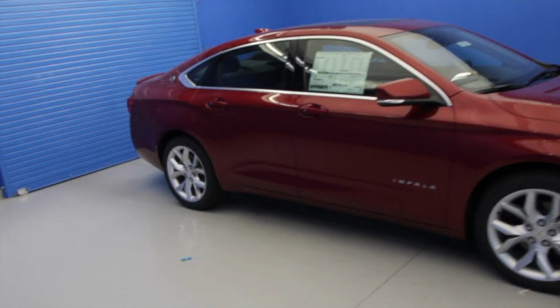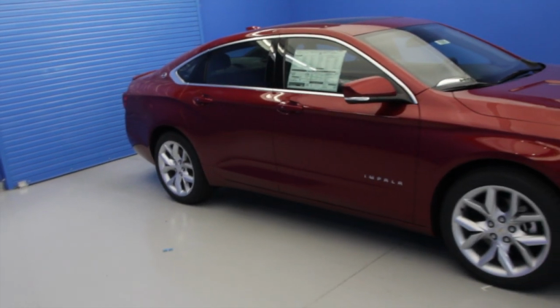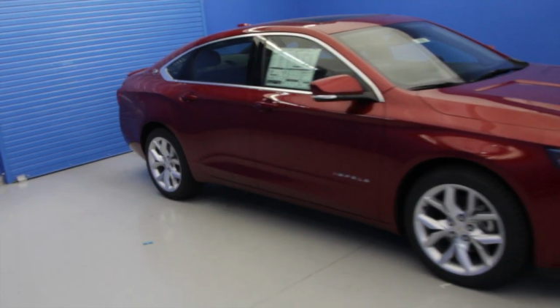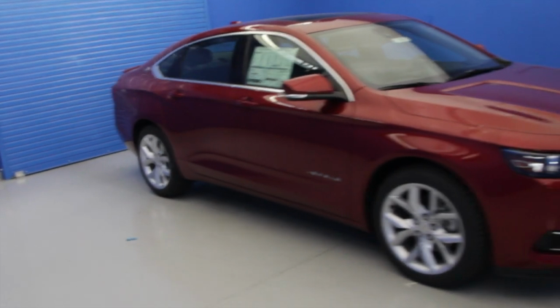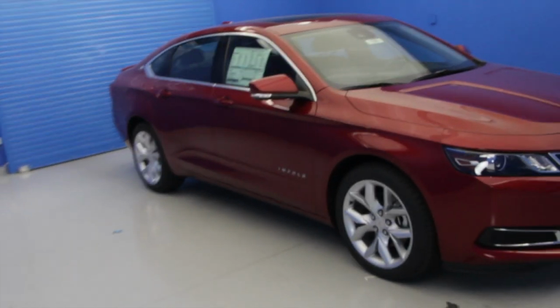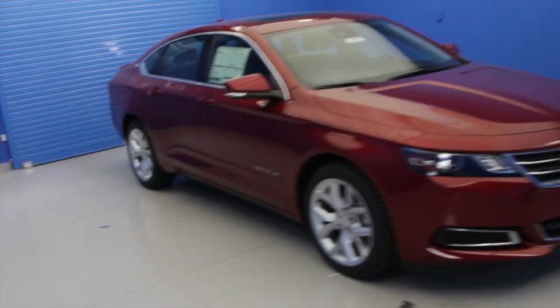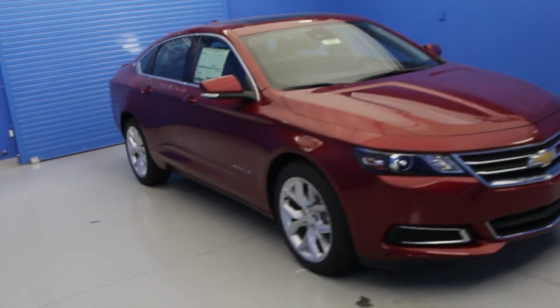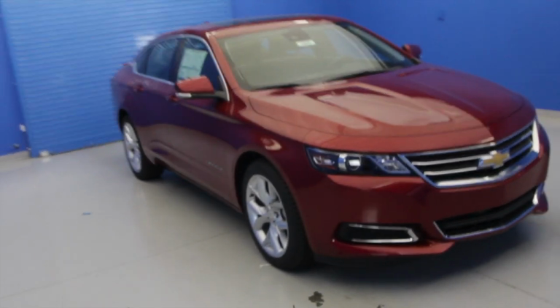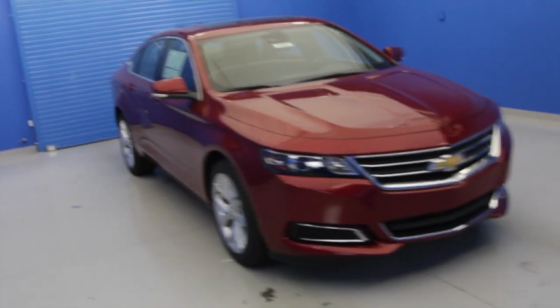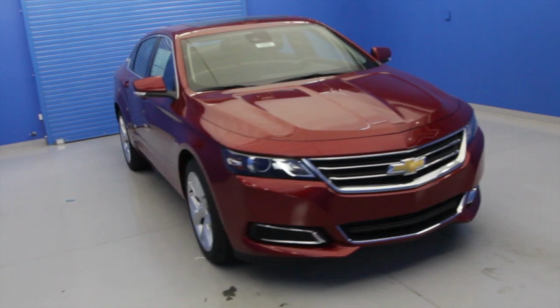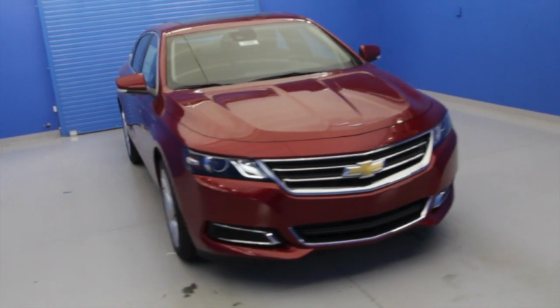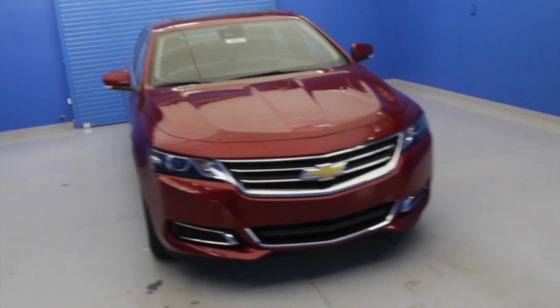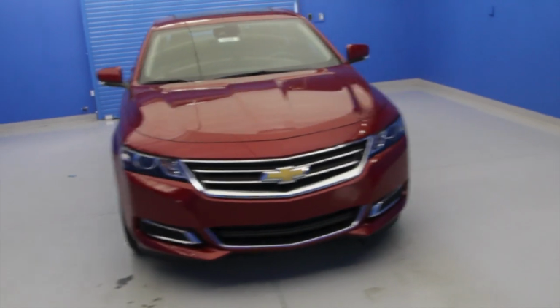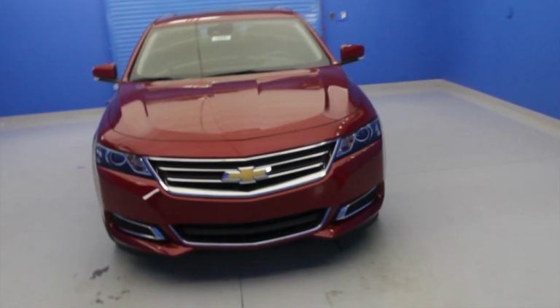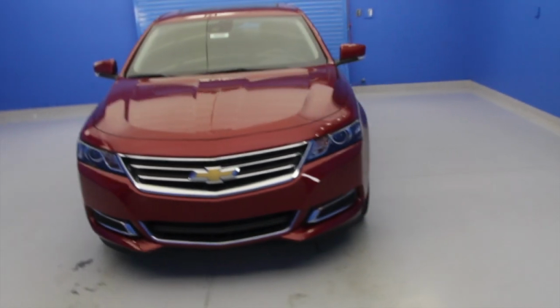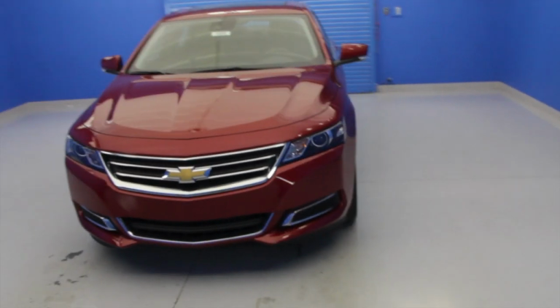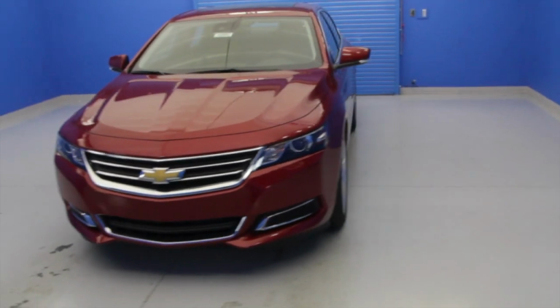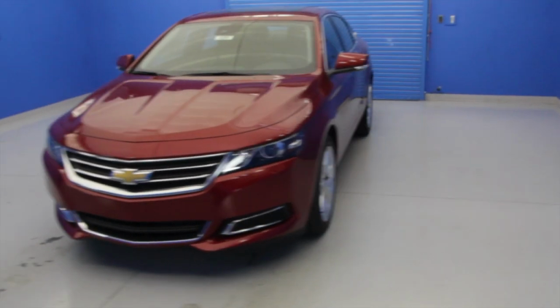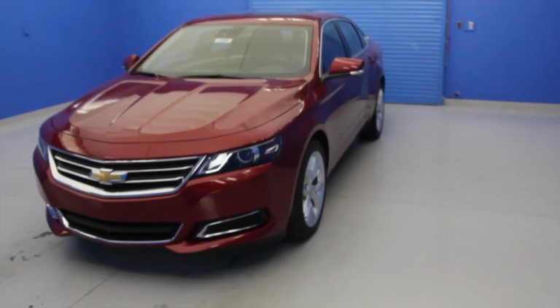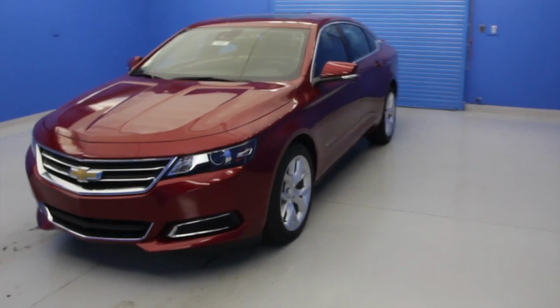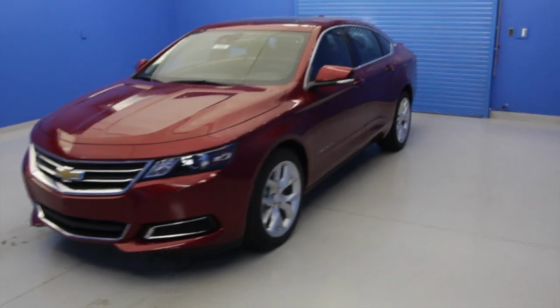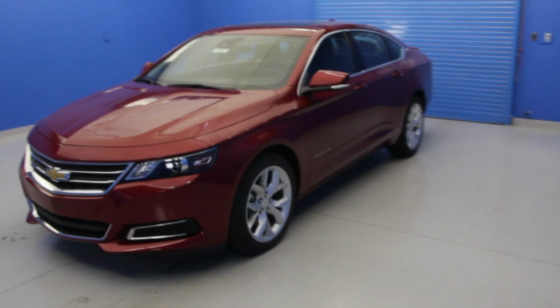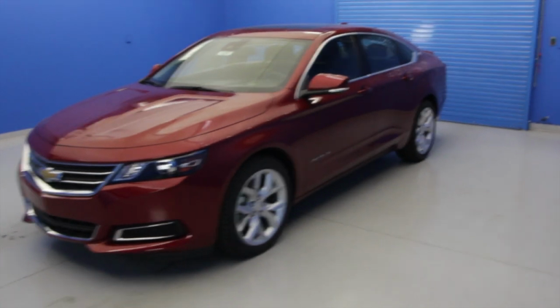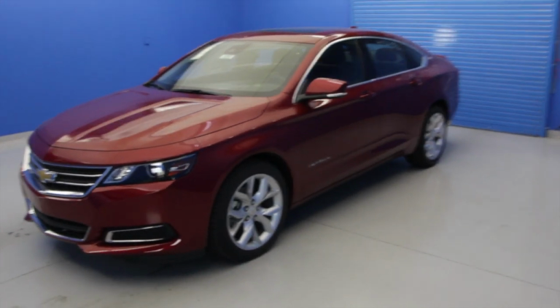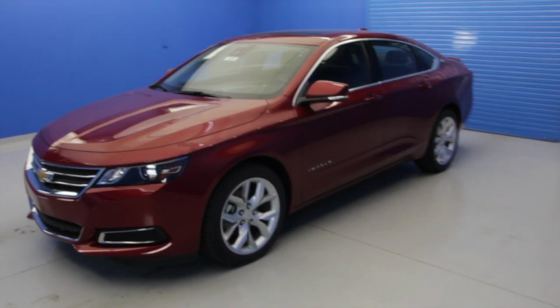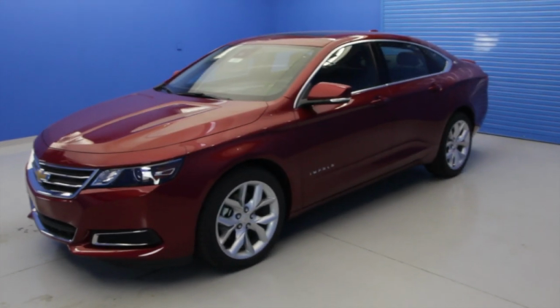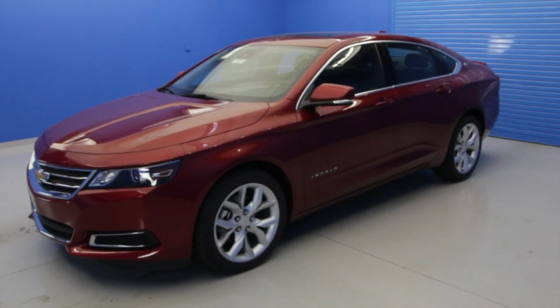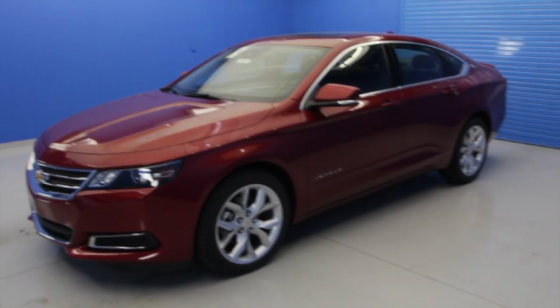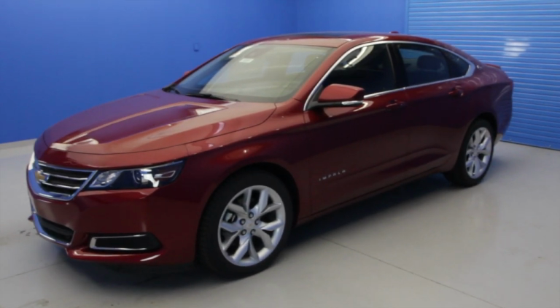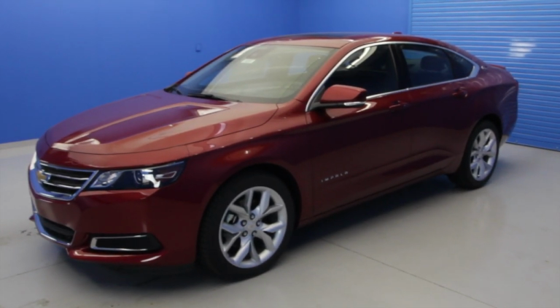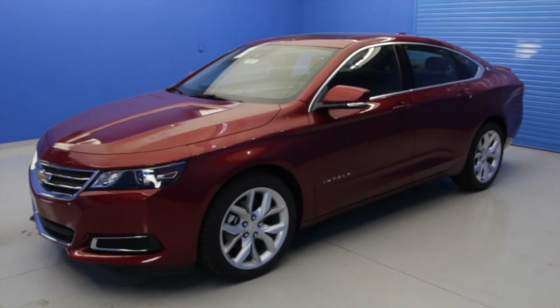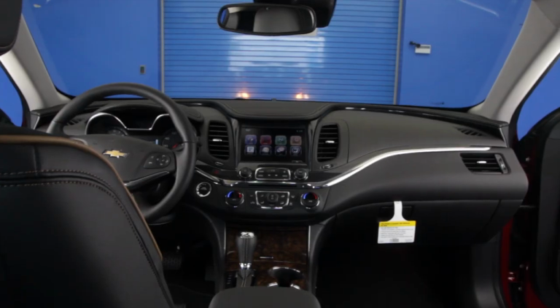In this video, we're going to show you how to connect your phone via Bluetooth to the 2015 Chevrolet Impala. With the Chevy MyLink system, you can easily make calls, send hands-free text messages, and listen to streaming music.